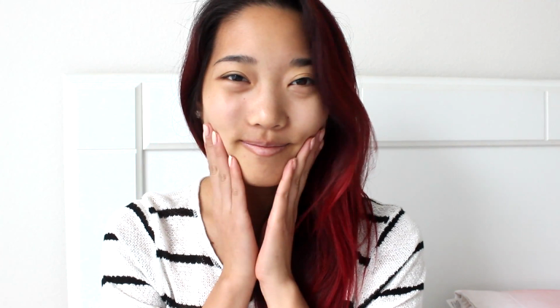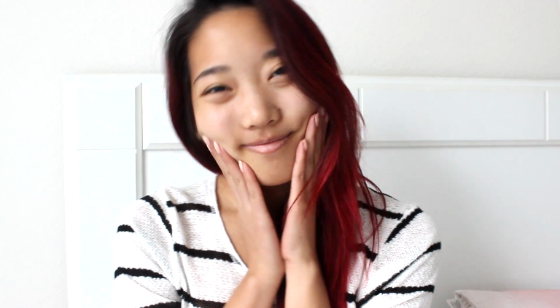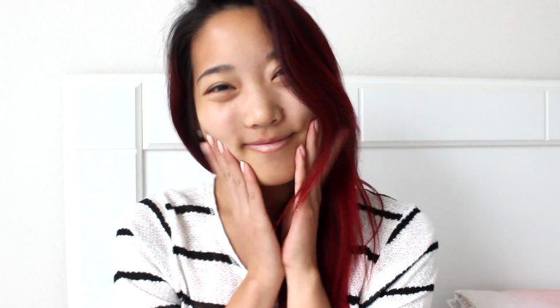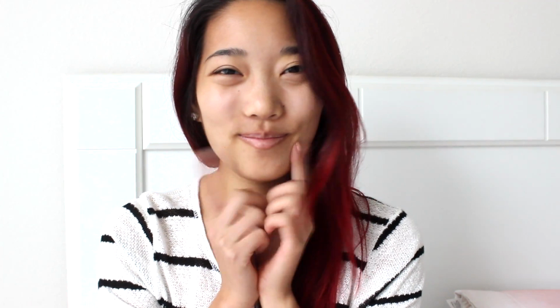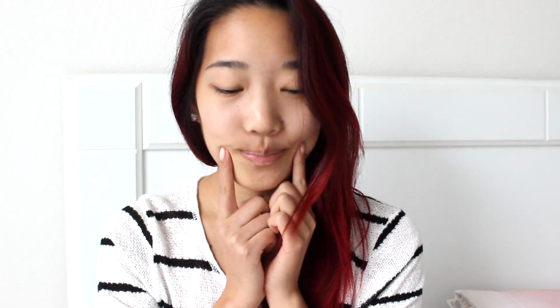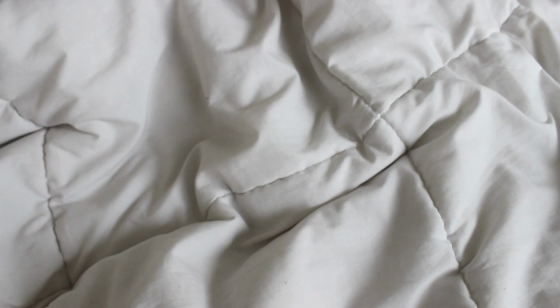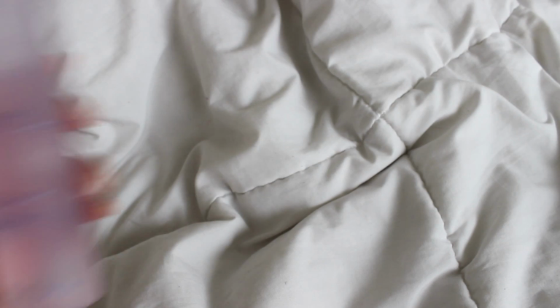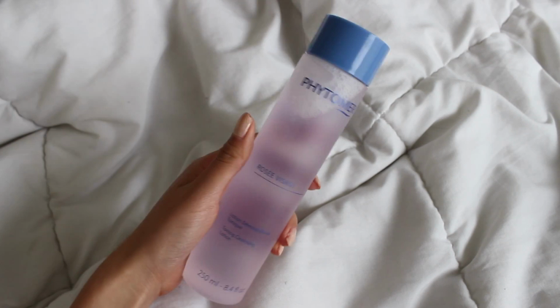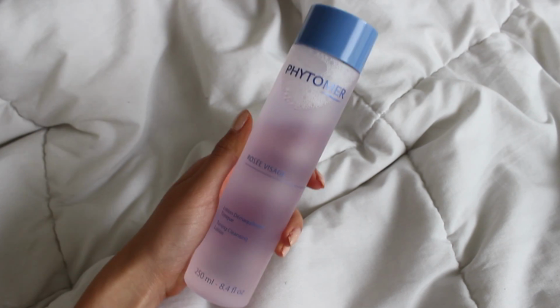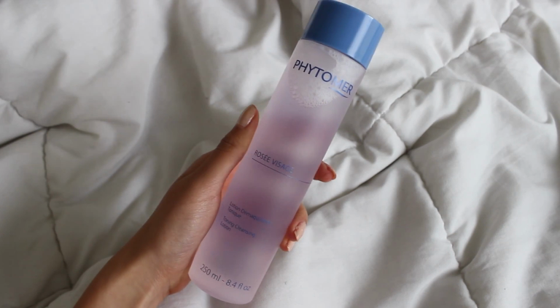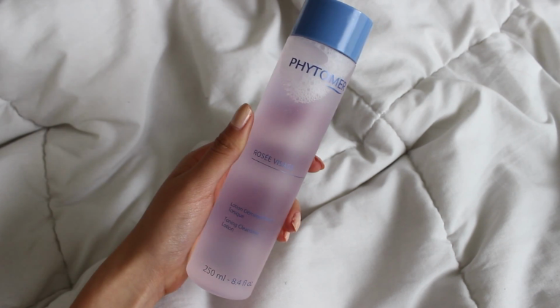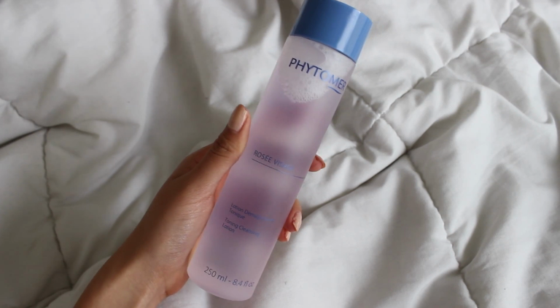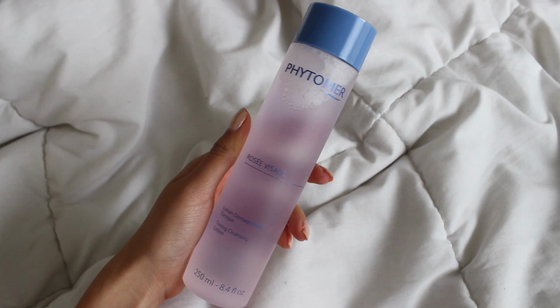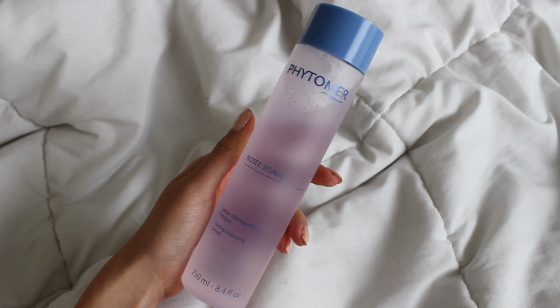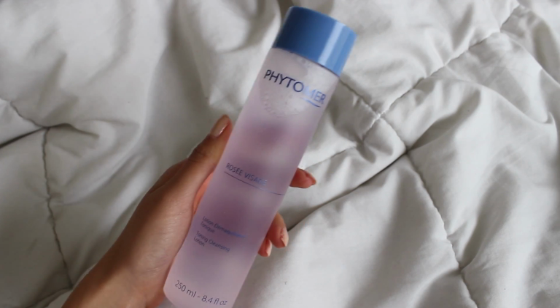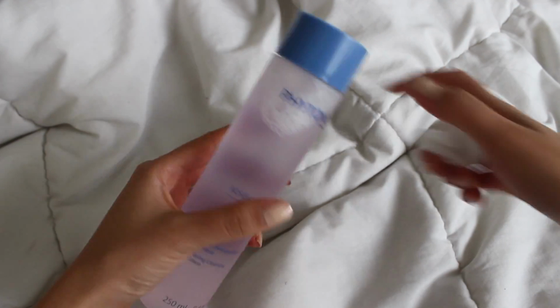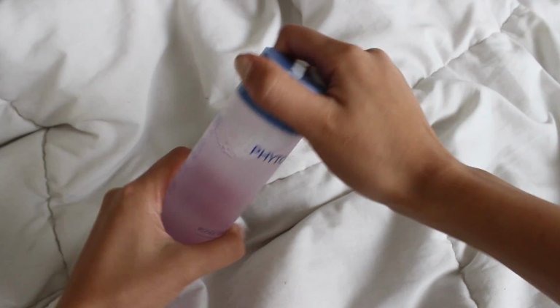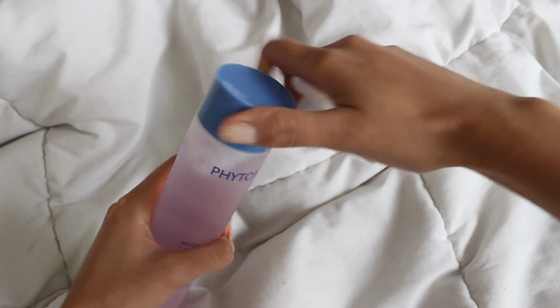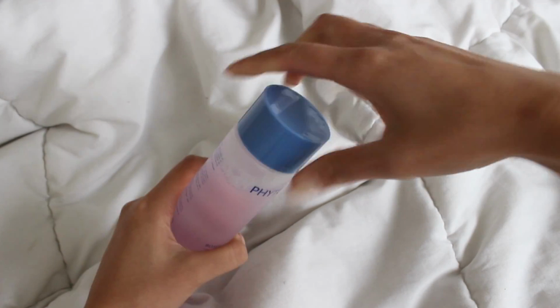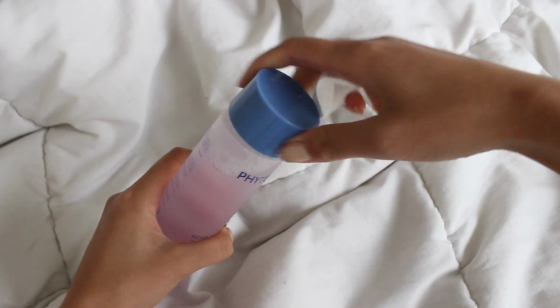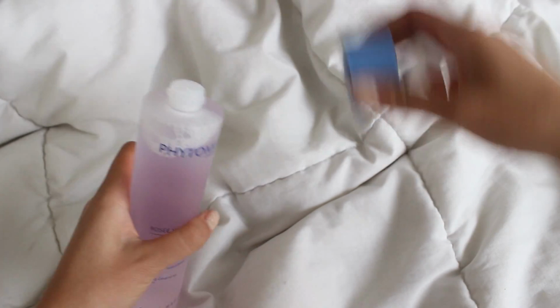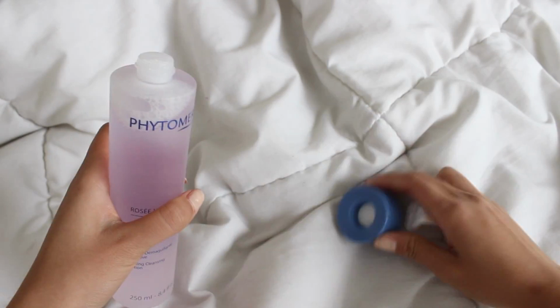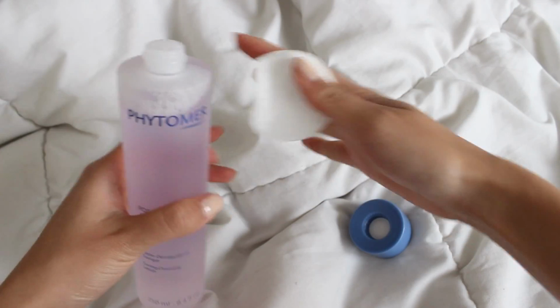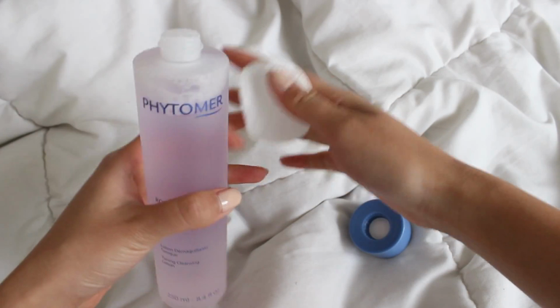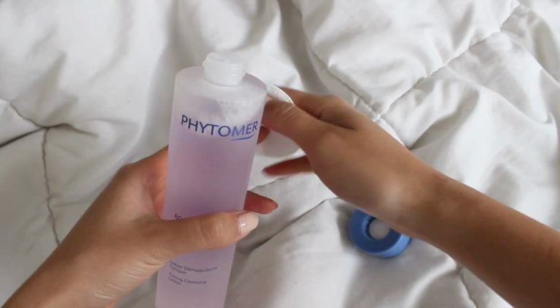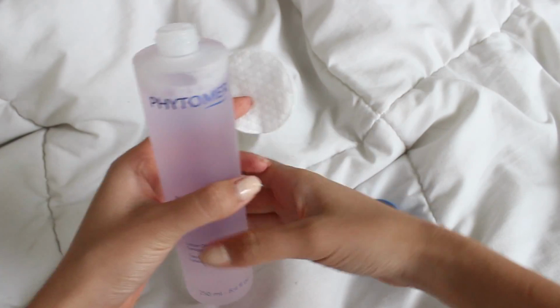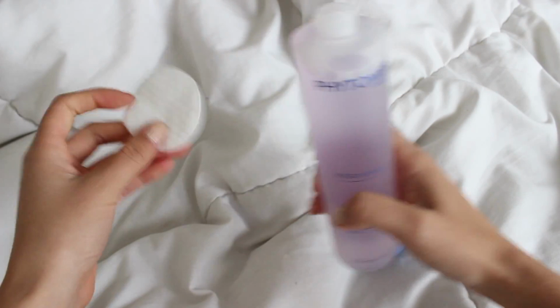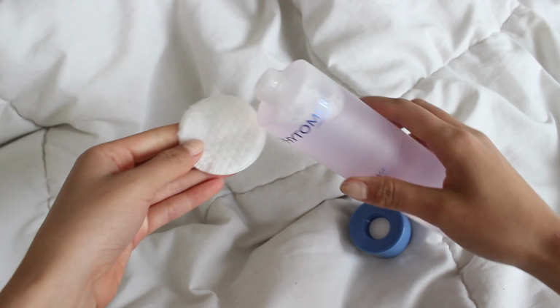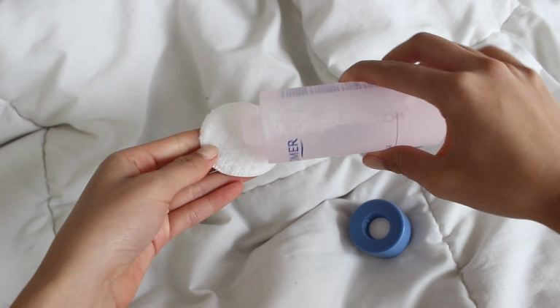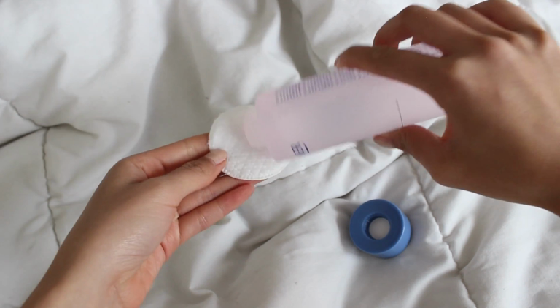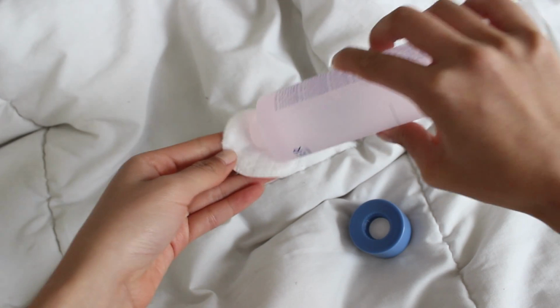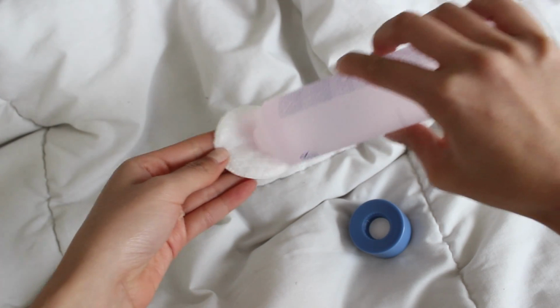After my face is all fresh, I use a toning lotion. I love this one because it's a makeup remover and toner all in one. I put some on a cotton pad and apply it all over my face, including my neck.